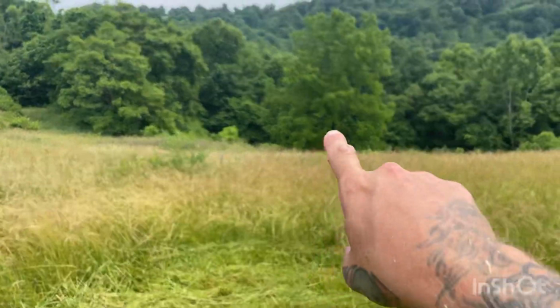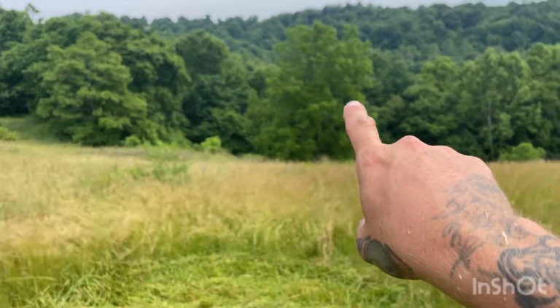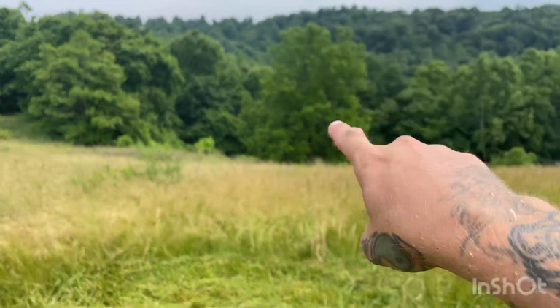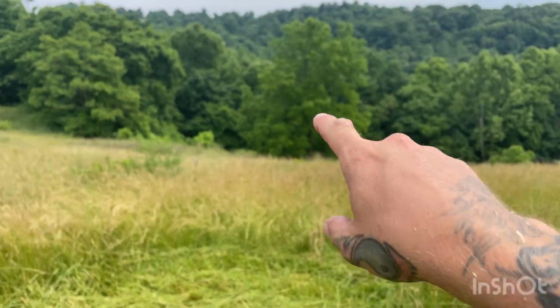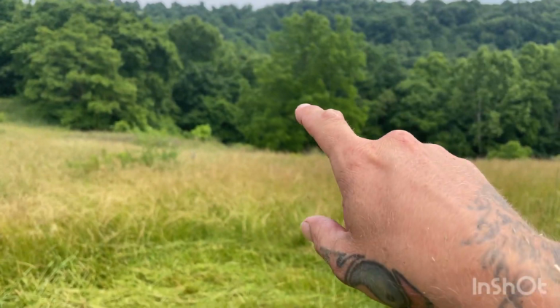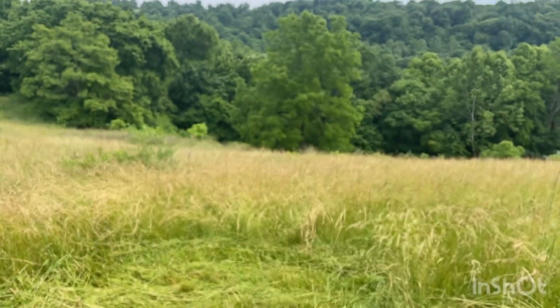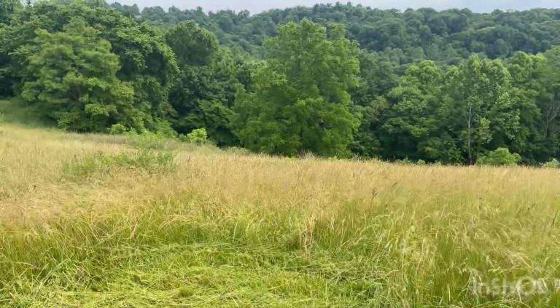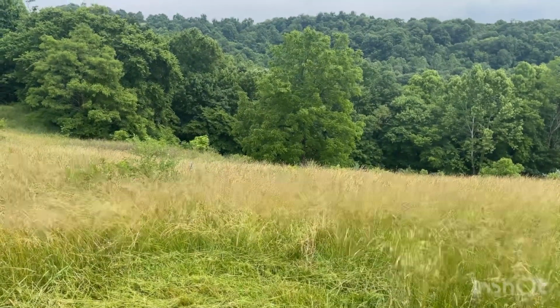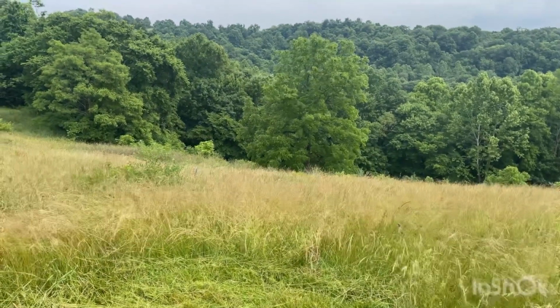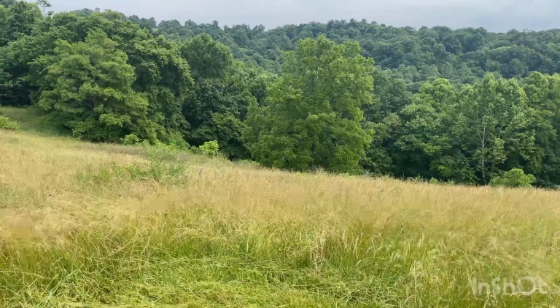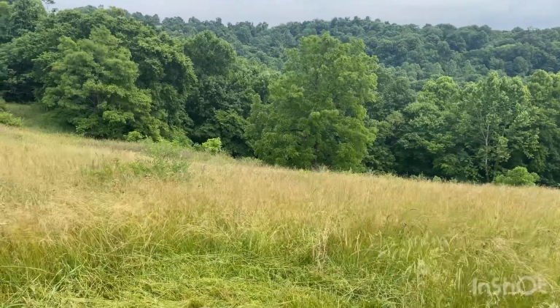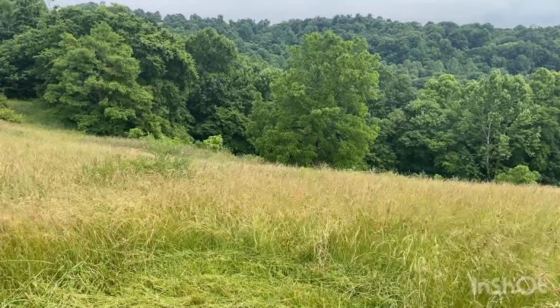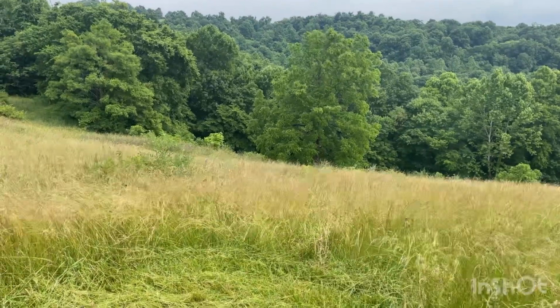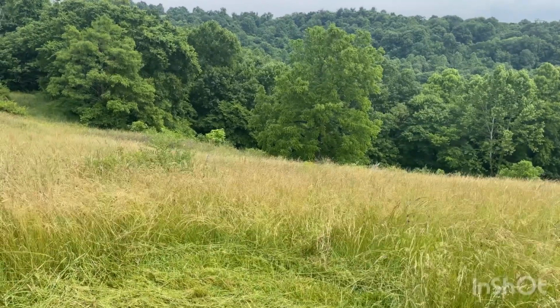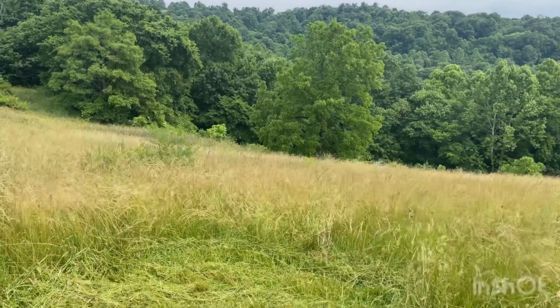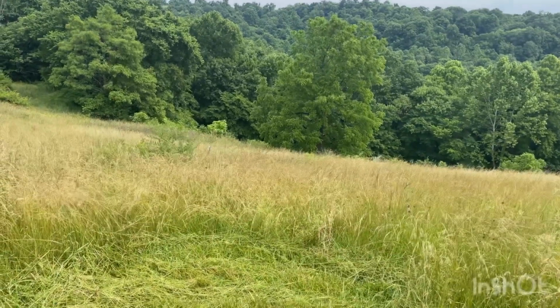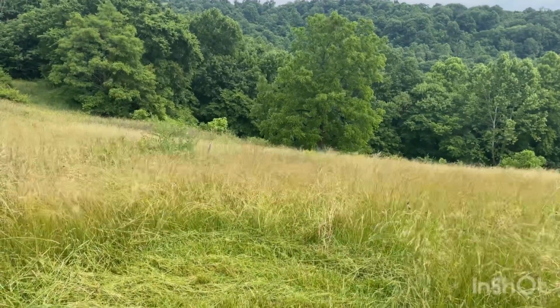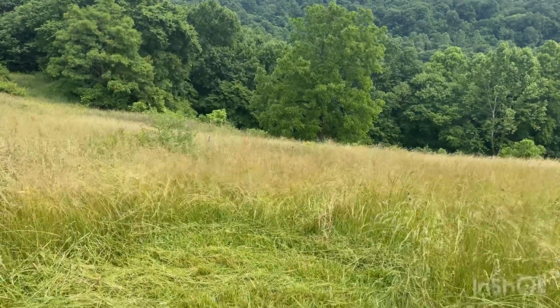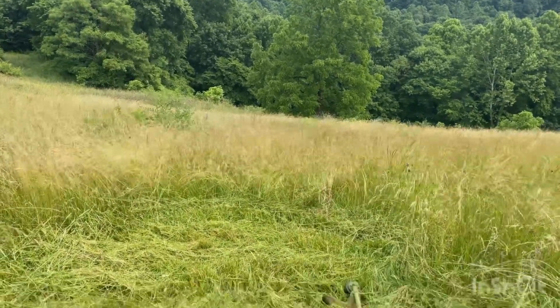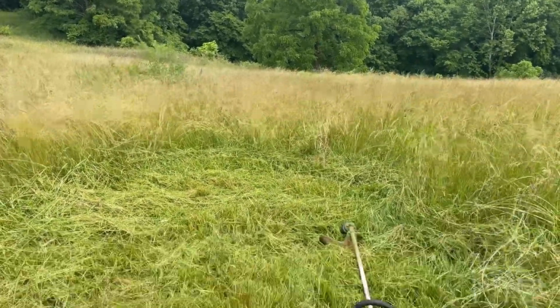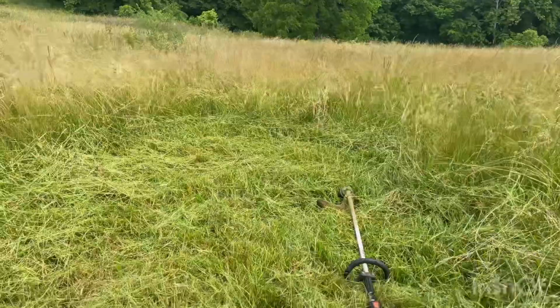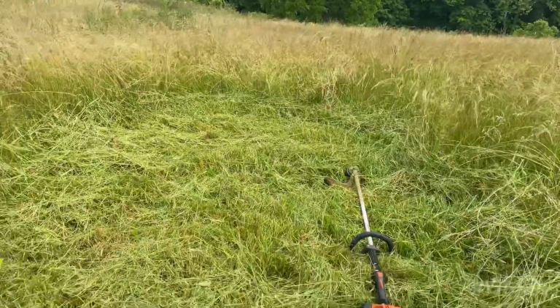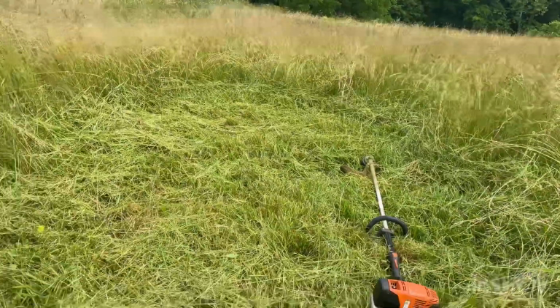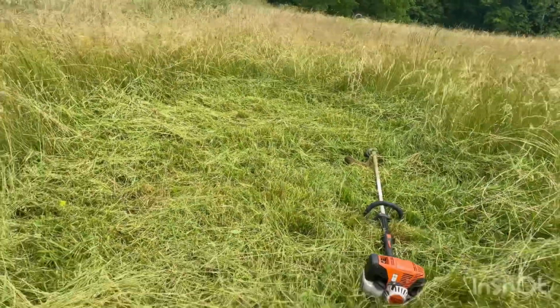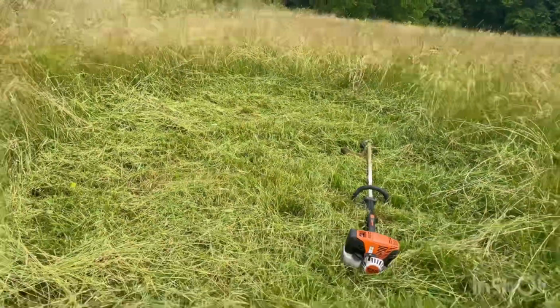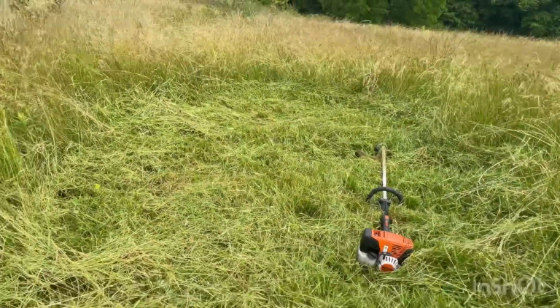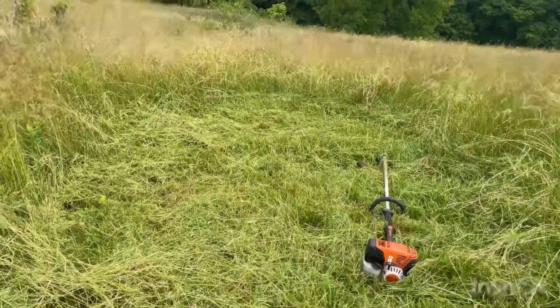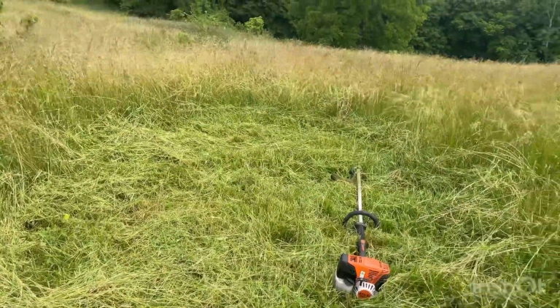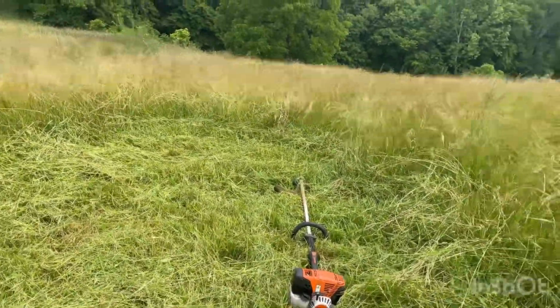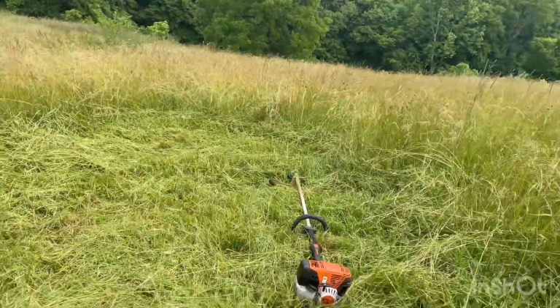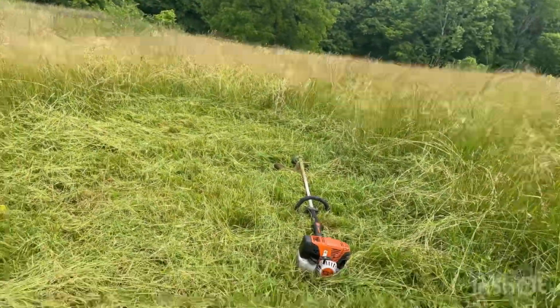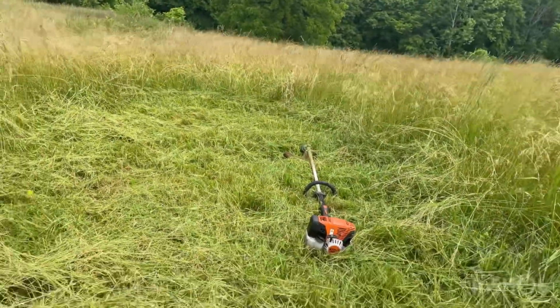That's the big tree — not too far down. Let's see if we can hit it with the trimmer first. Maybe I can get my mower back here. I'll find out.